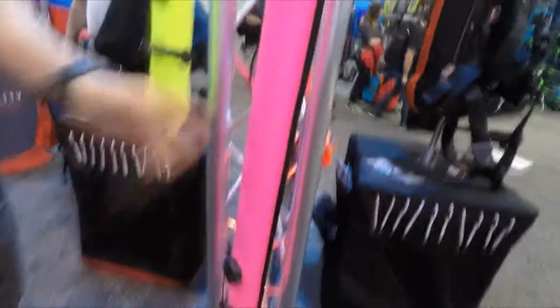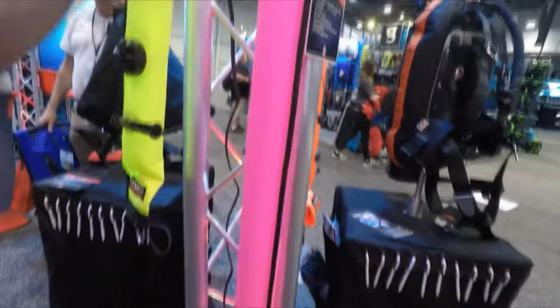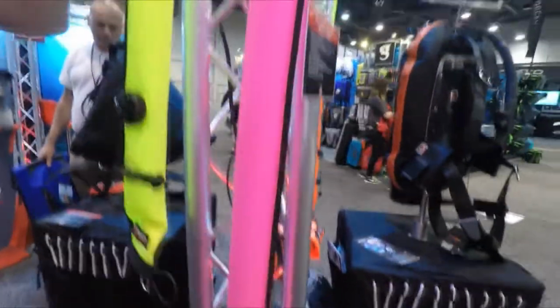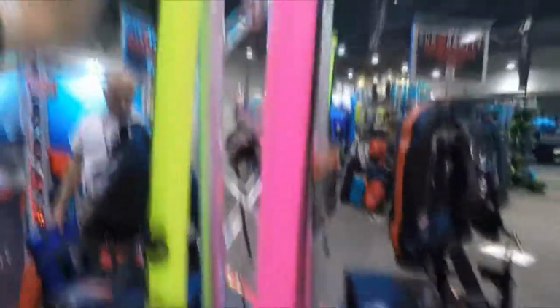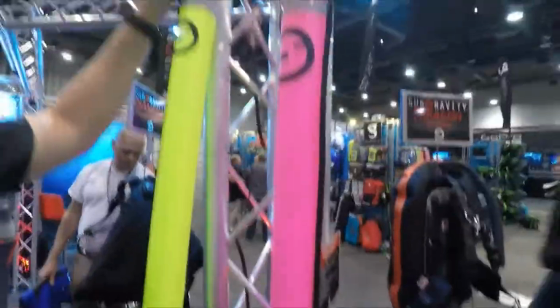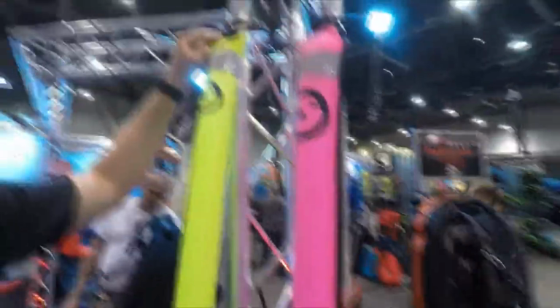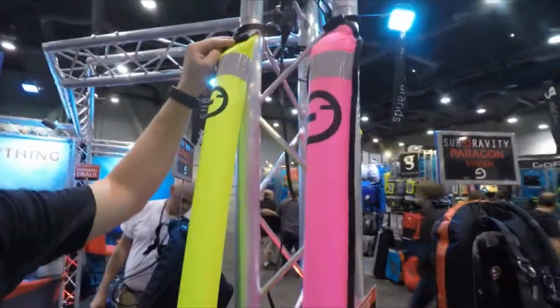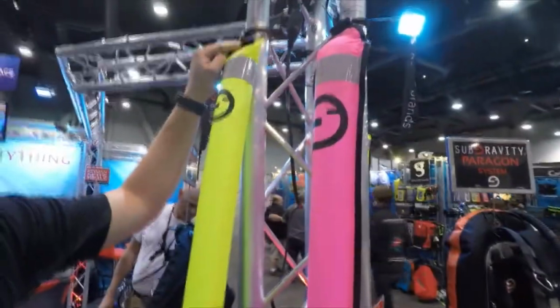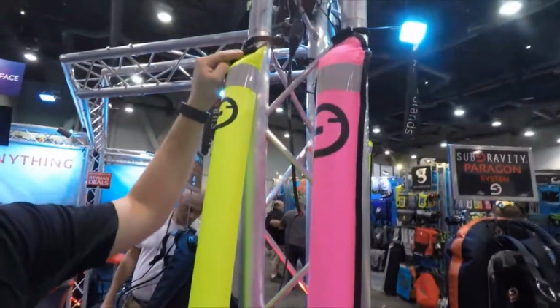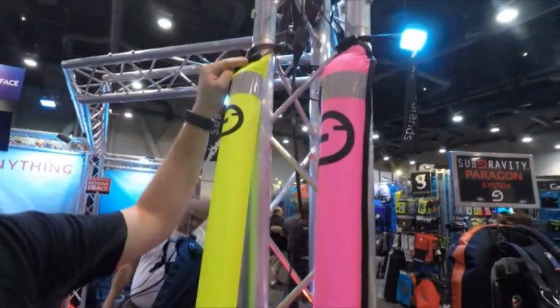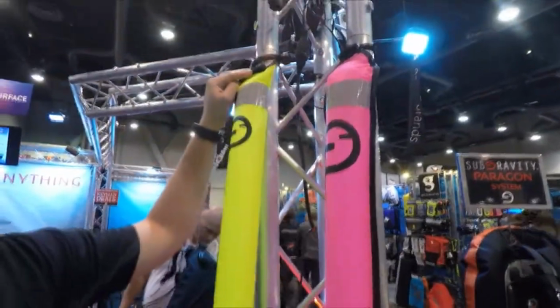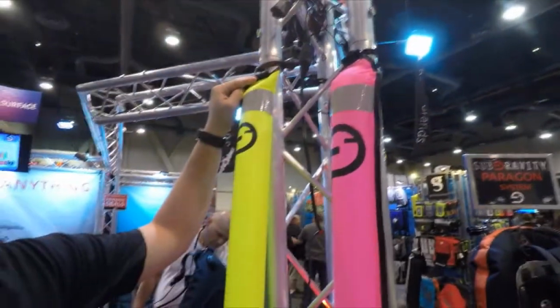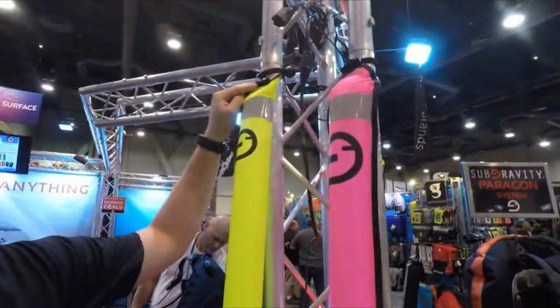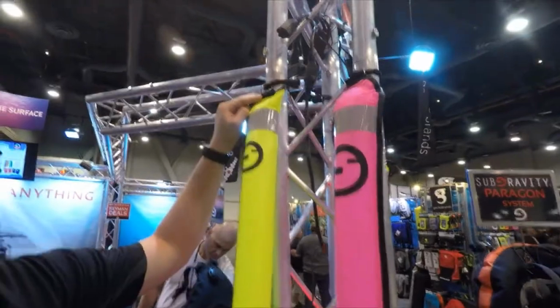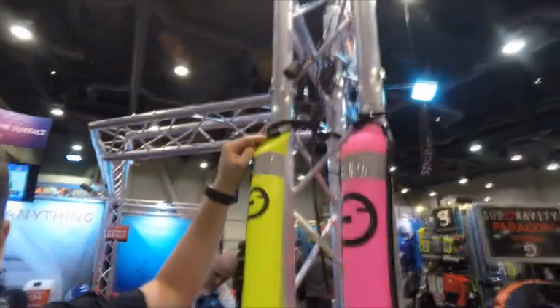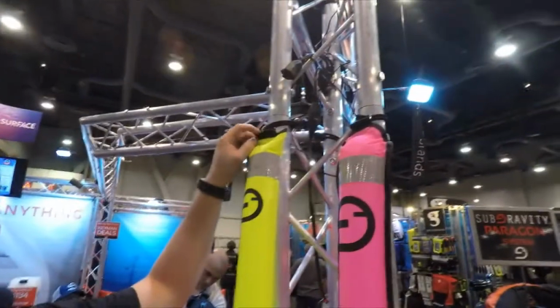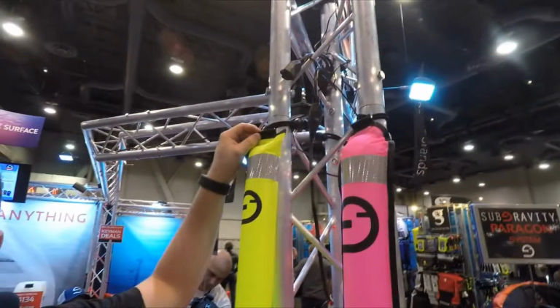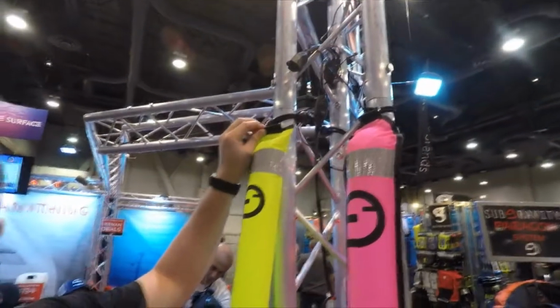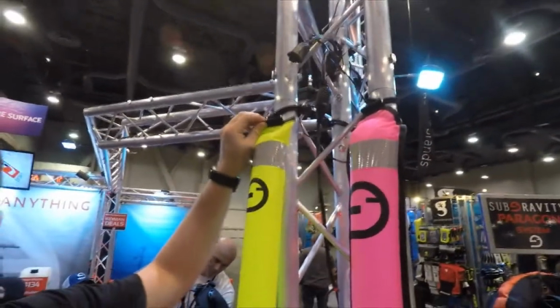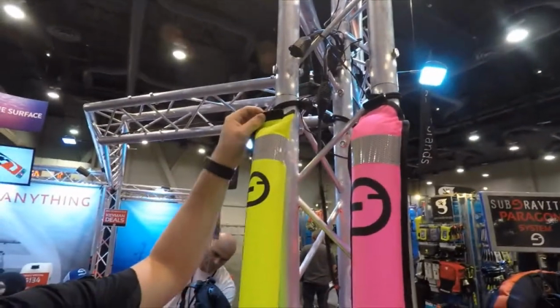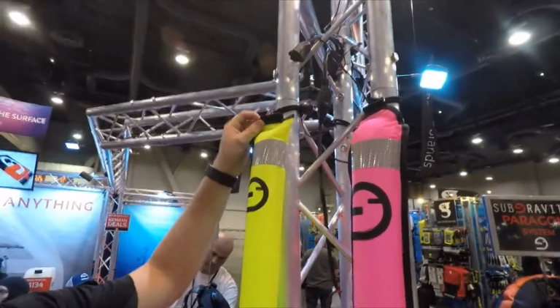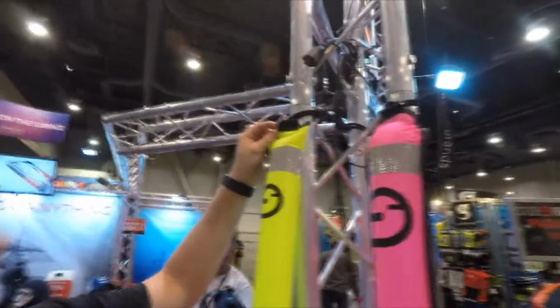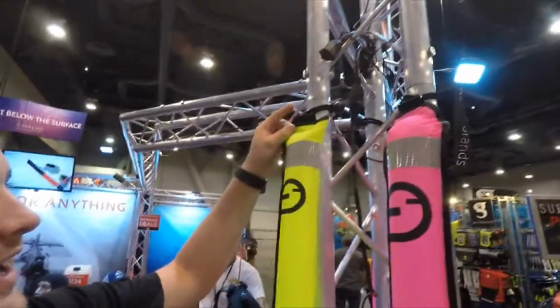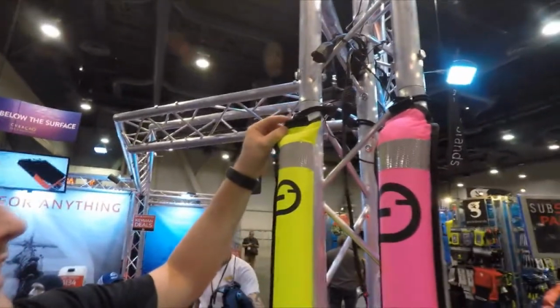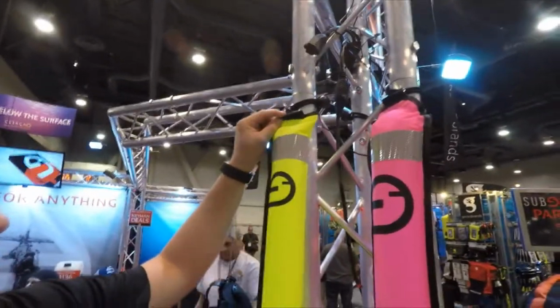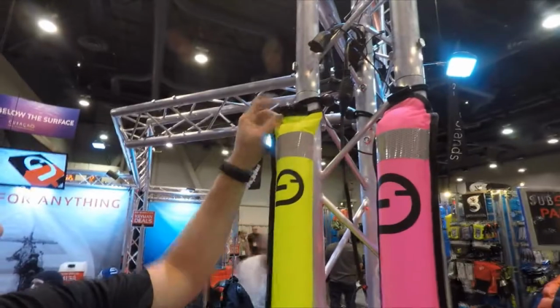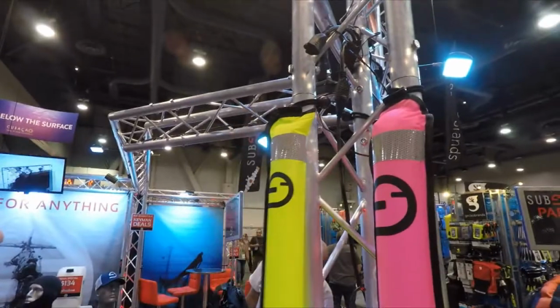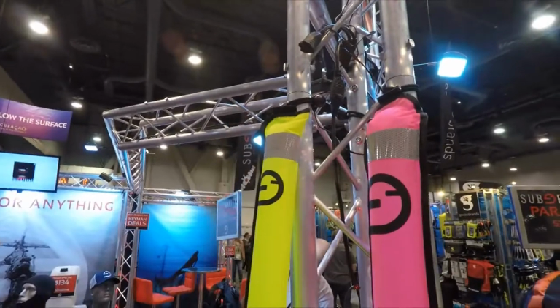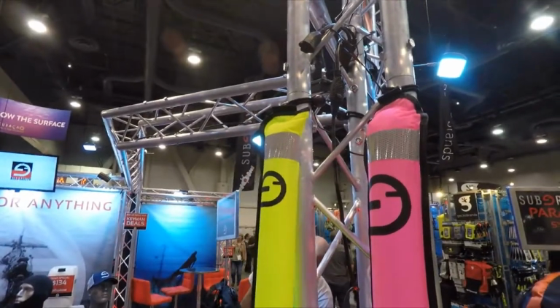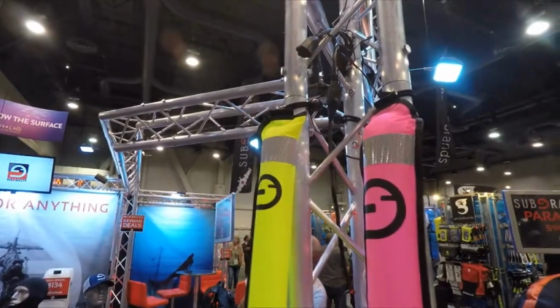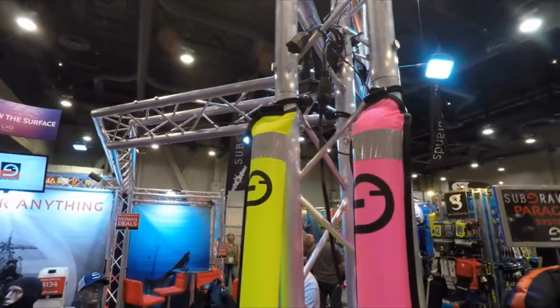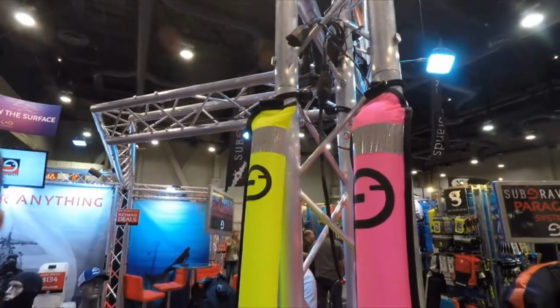And then also up top, they've got metal D-rings. You can clip wet notes, send up a message, tell them to send down Capri Suns if you're thirsty, and a light stick retaining elastic strap at the top as well.